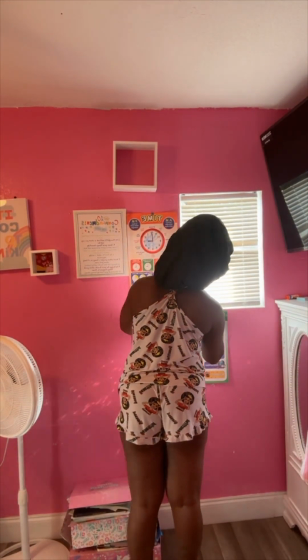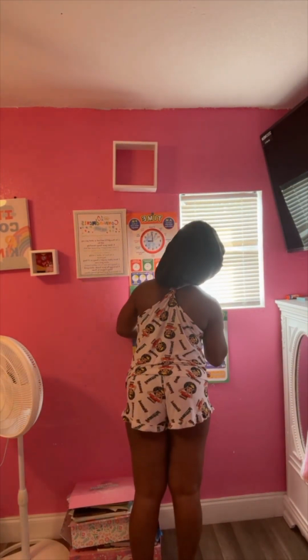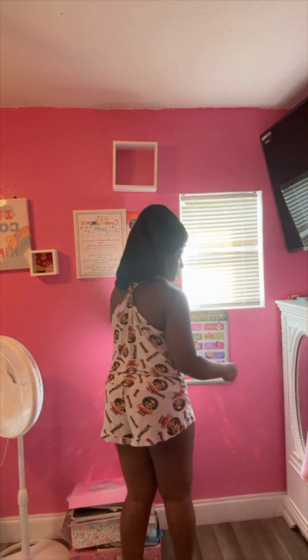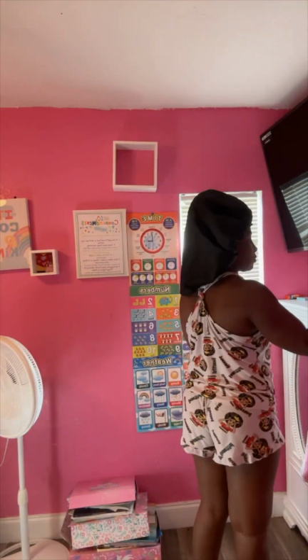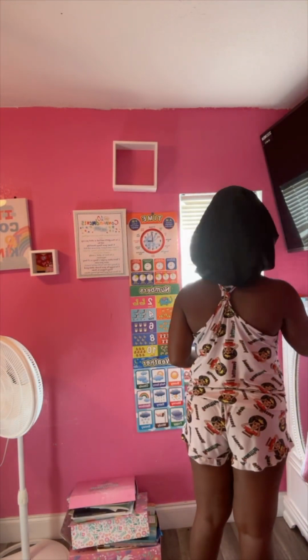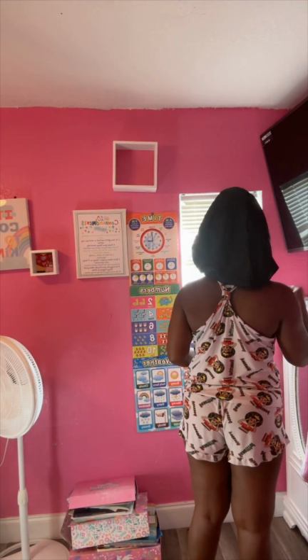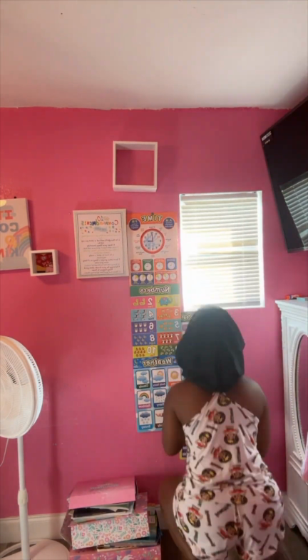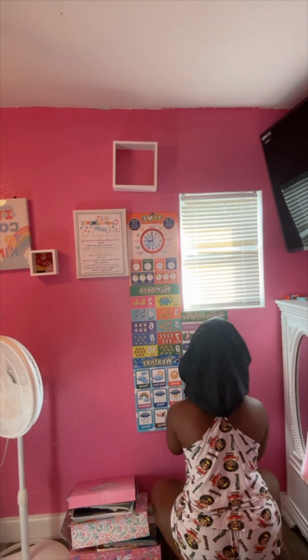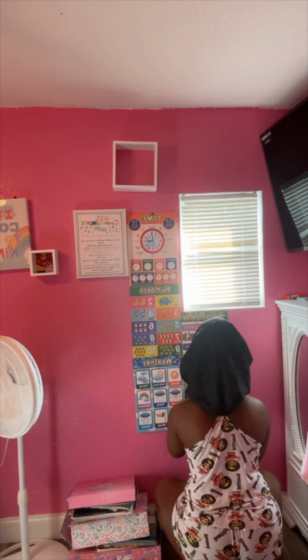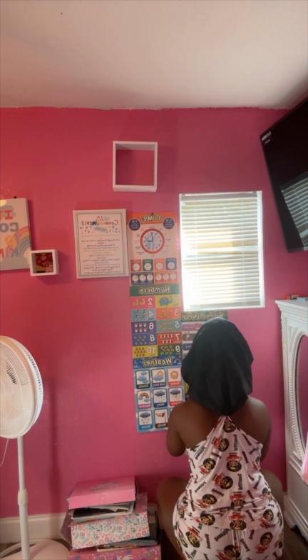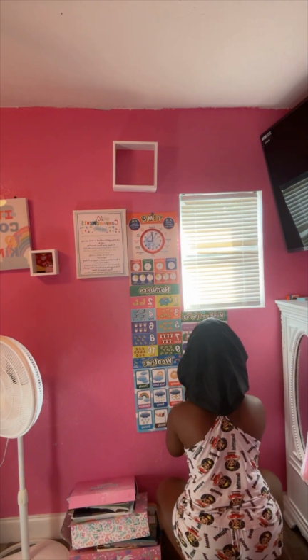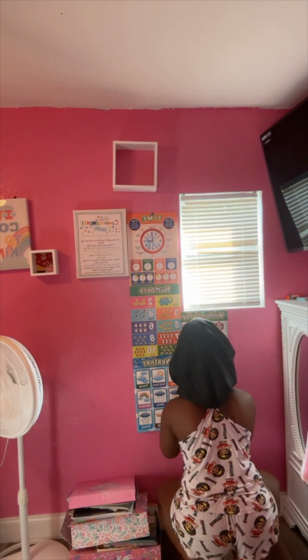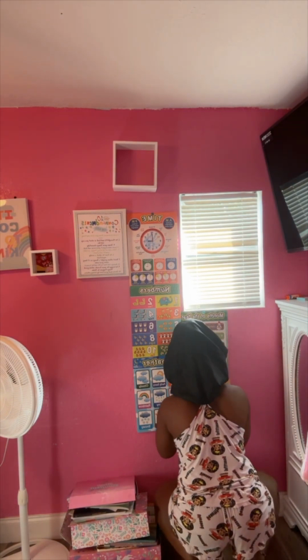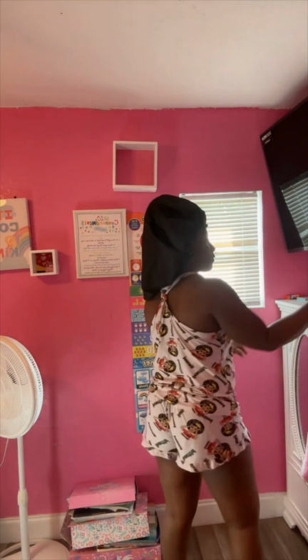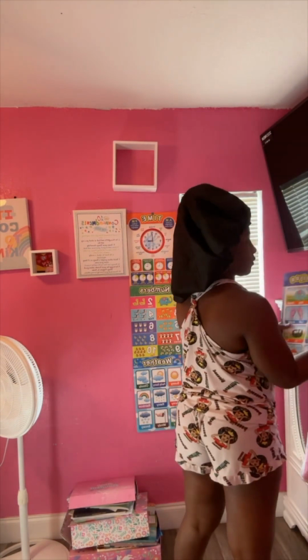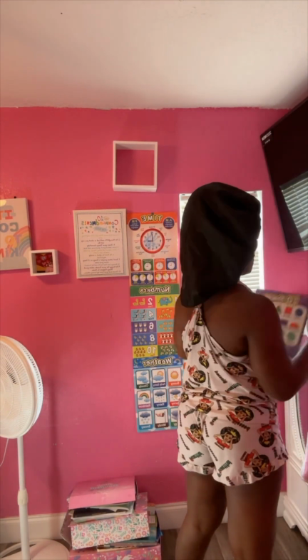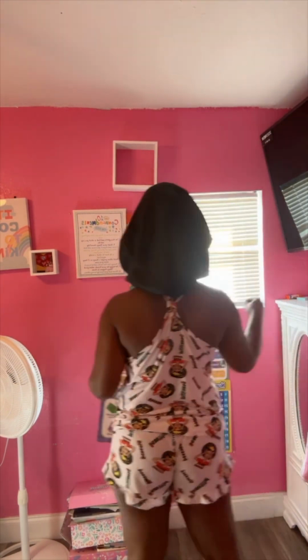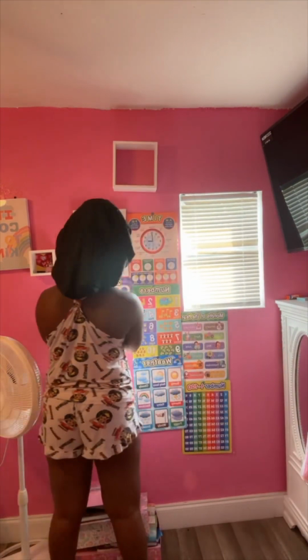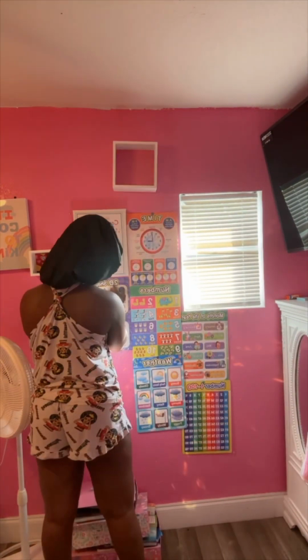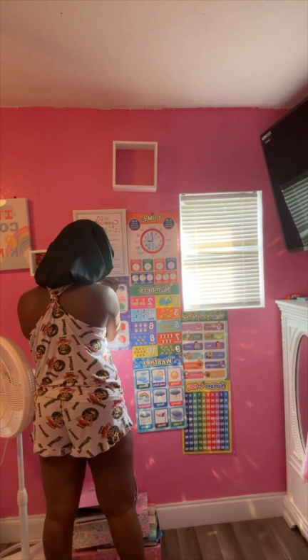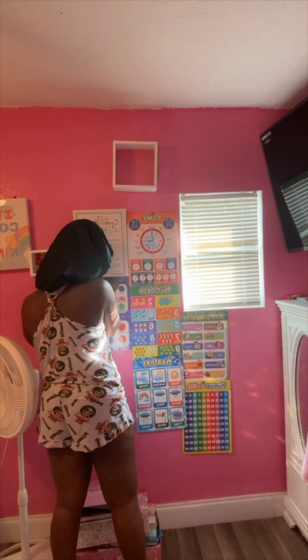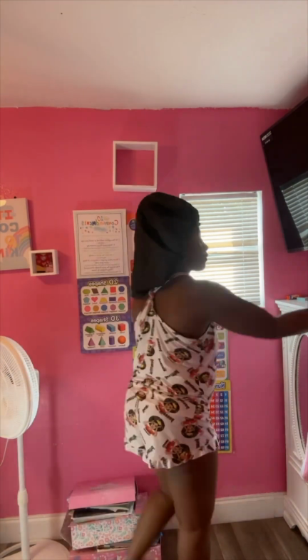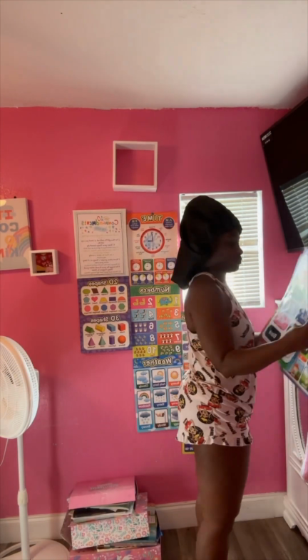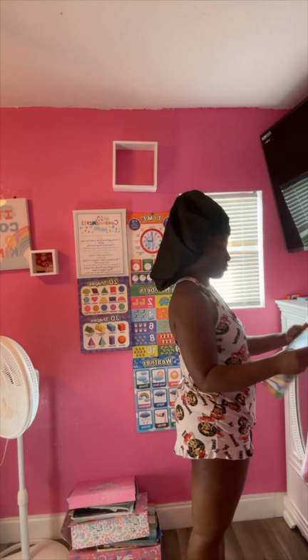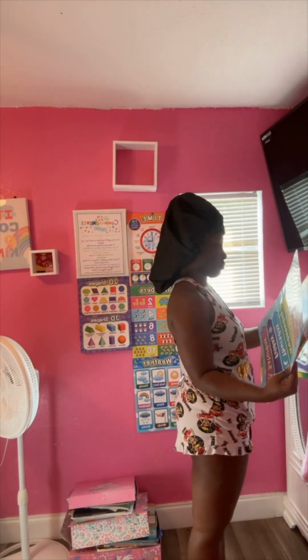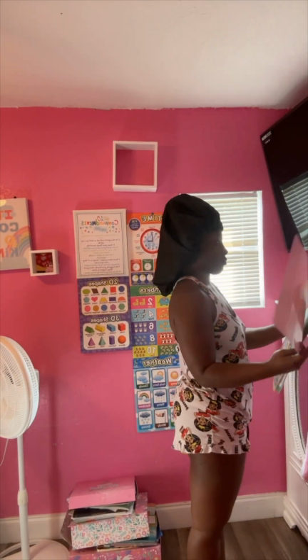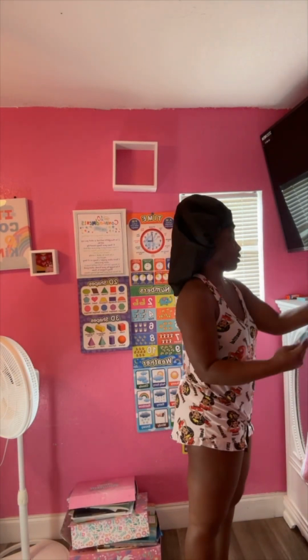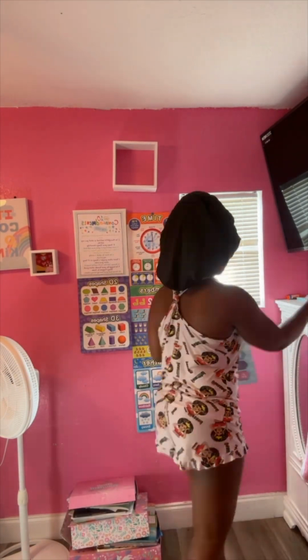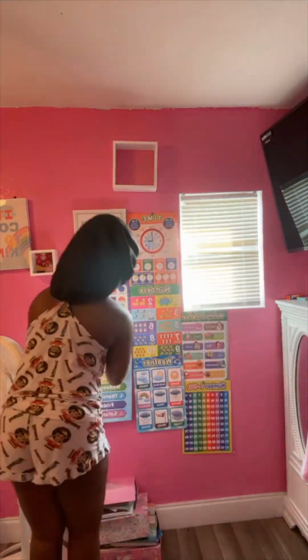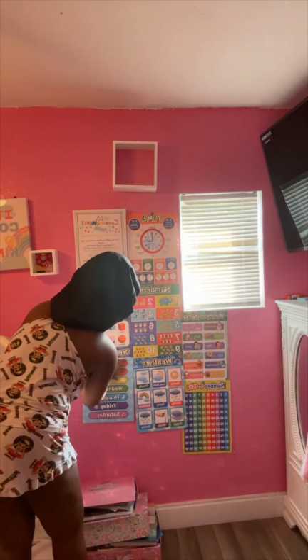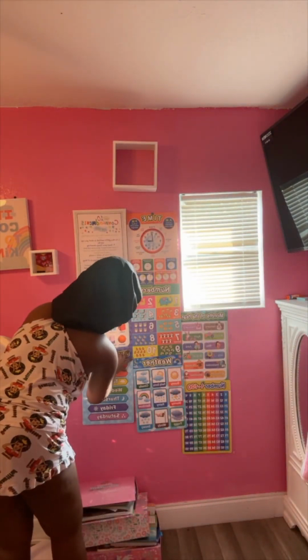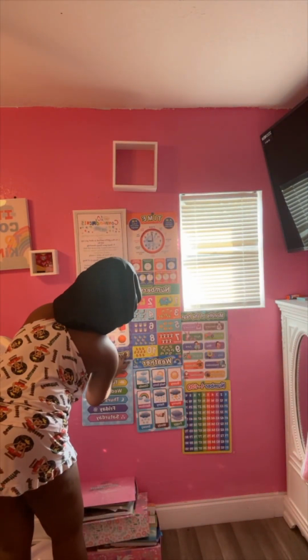I hung them up on the wall, then went to finish up some laundry, fold a couple of clothes, my husband's work stuff. And then I went to take a shower because I had to go to the store.